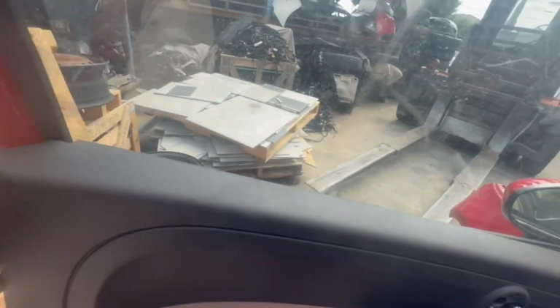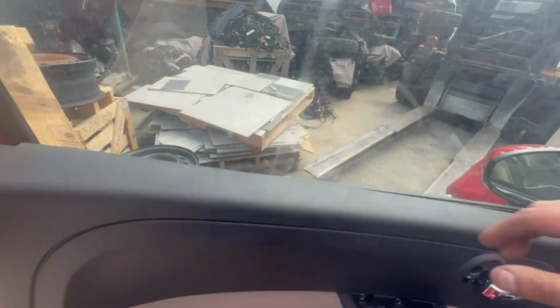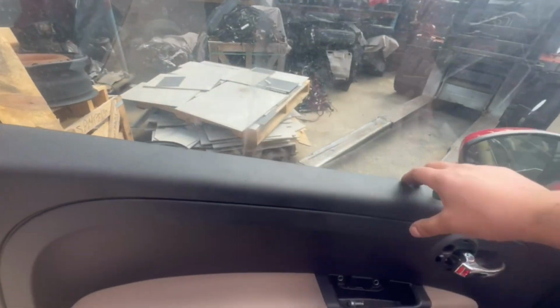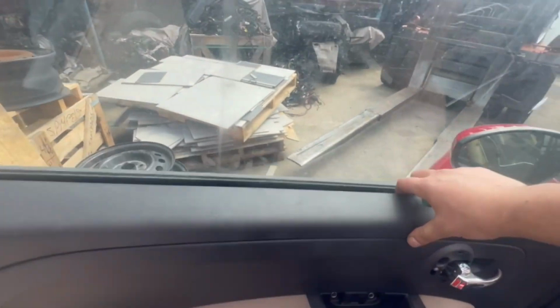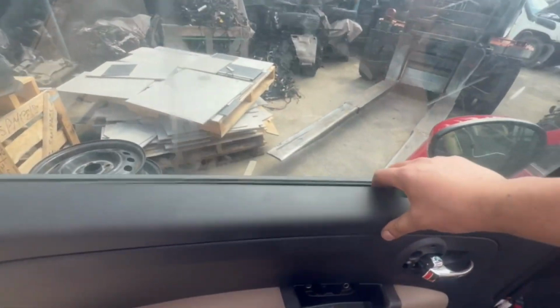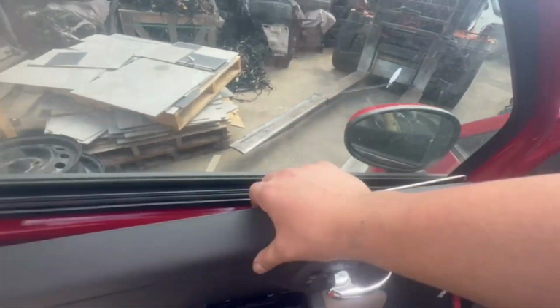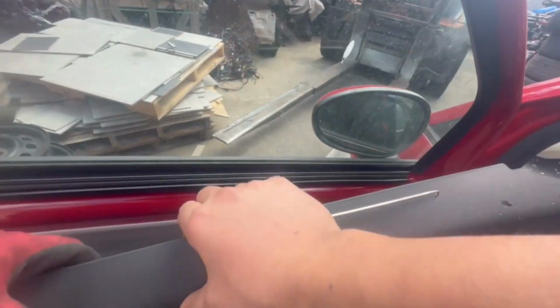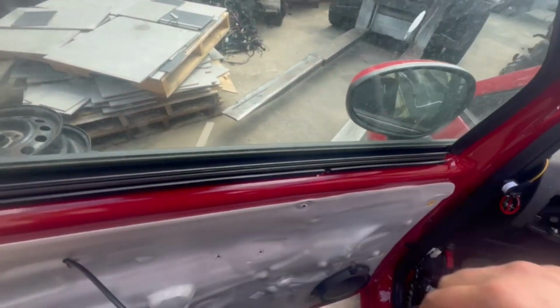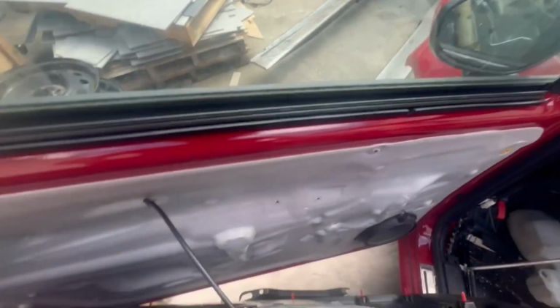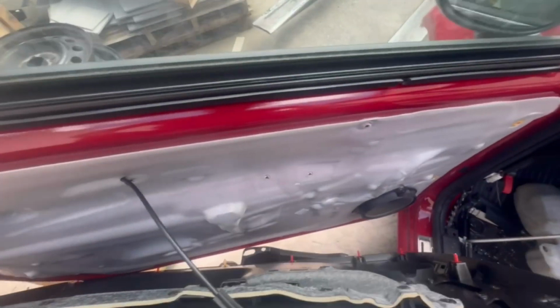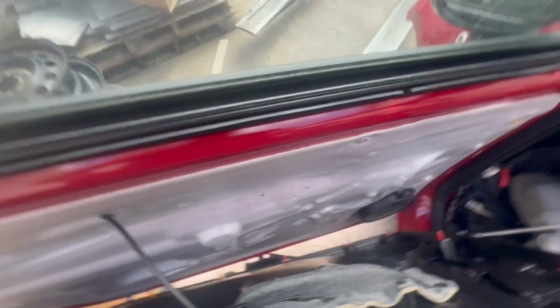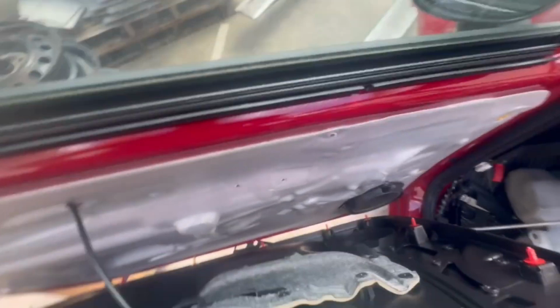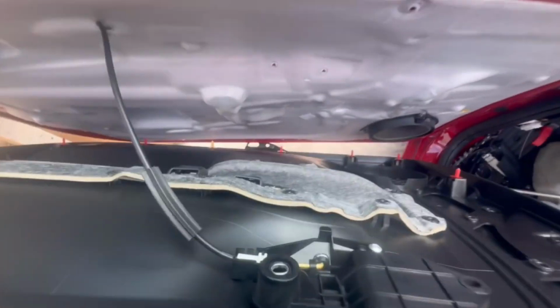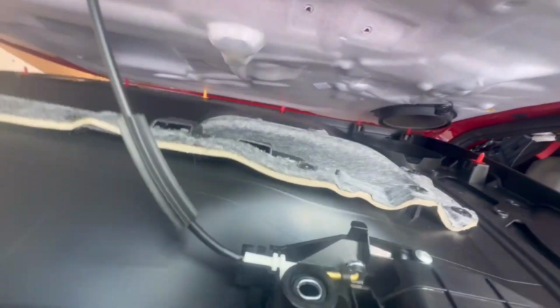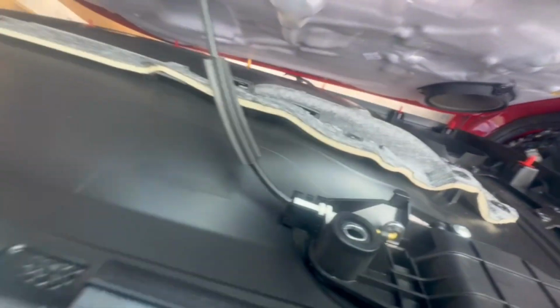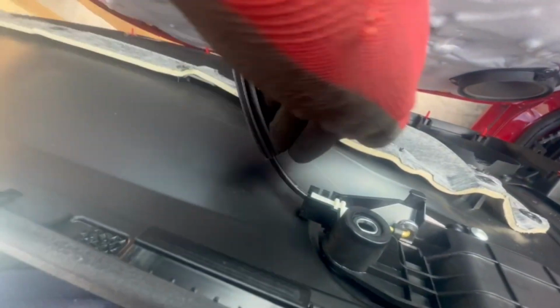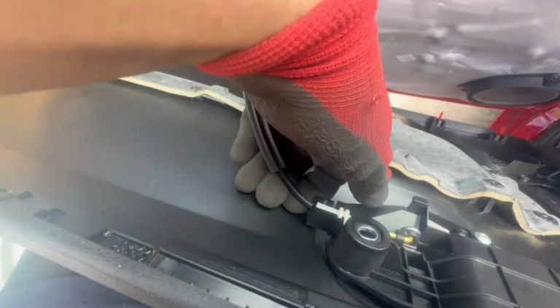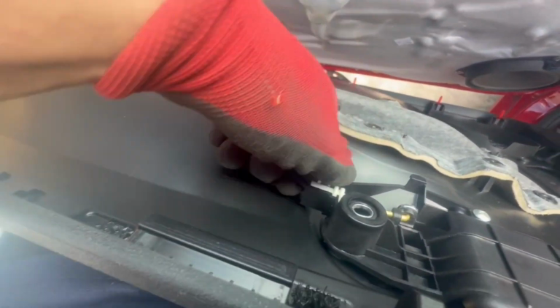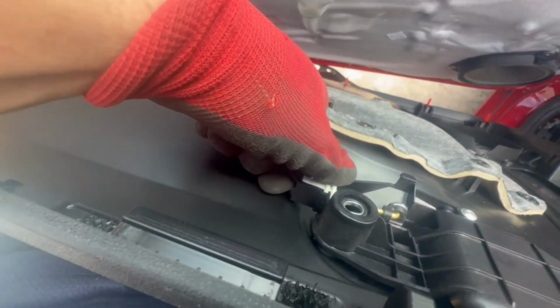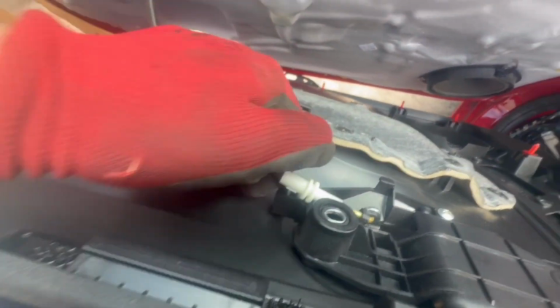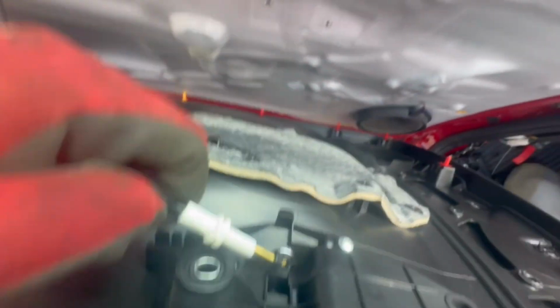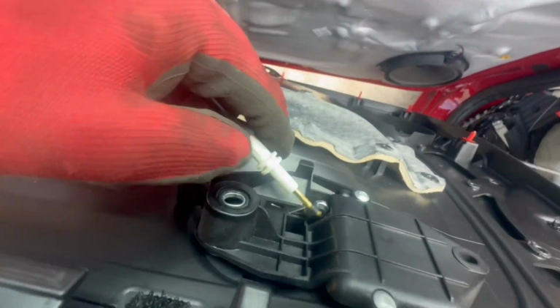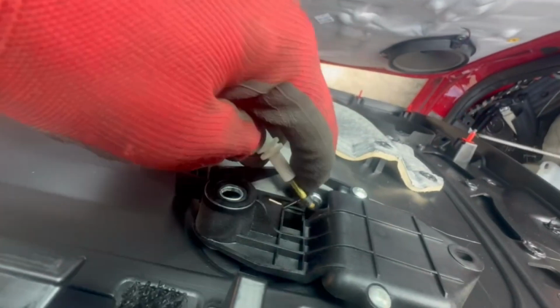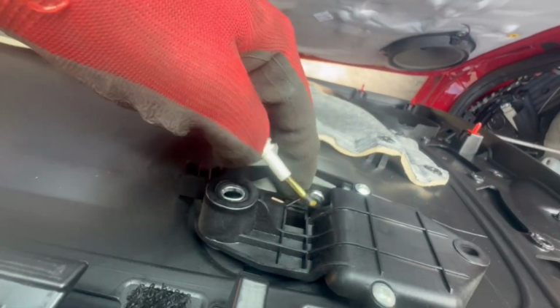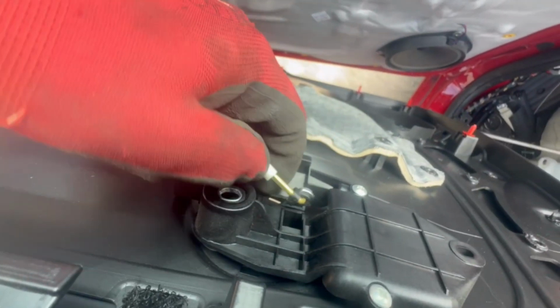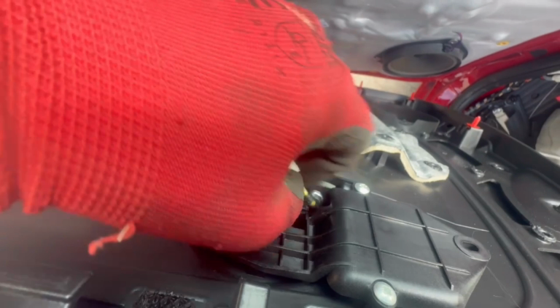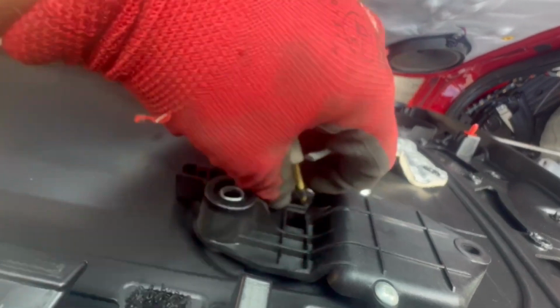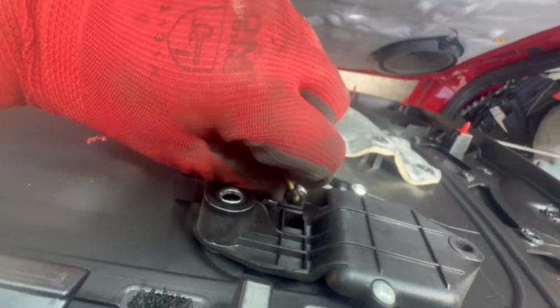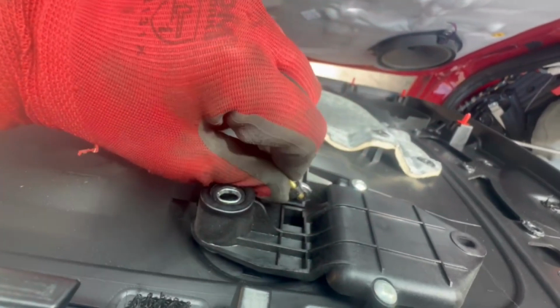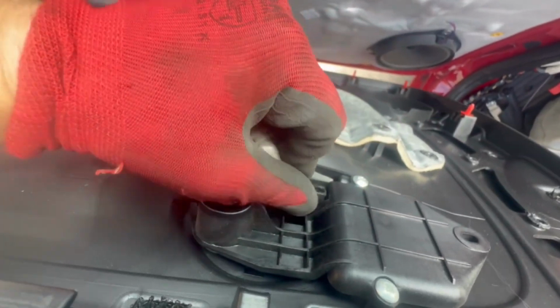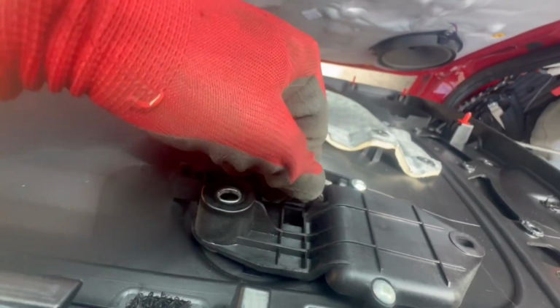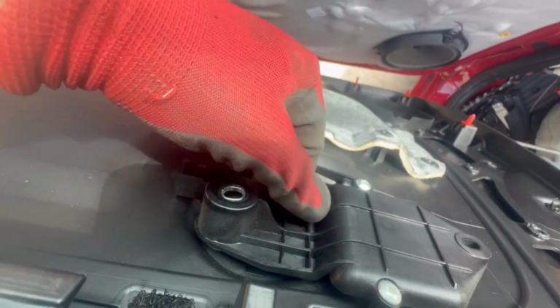Then we are going to detach the door open handle cable like this. And just to show you the clips on the inside — it's these red ones over here.